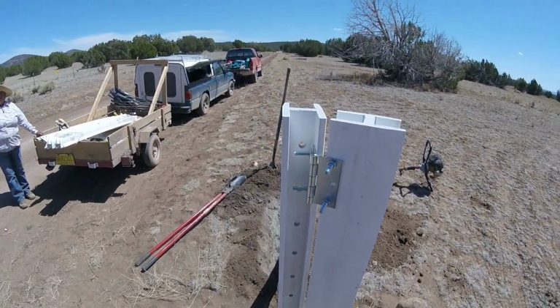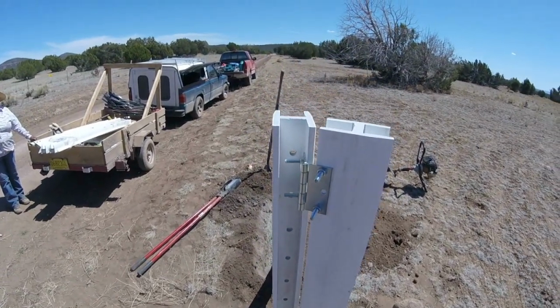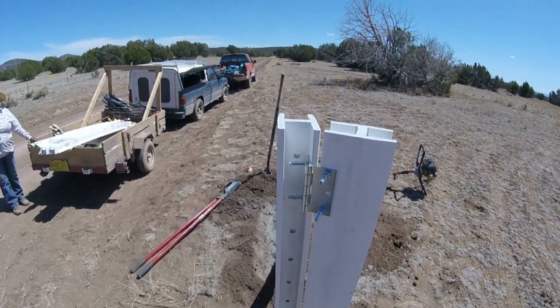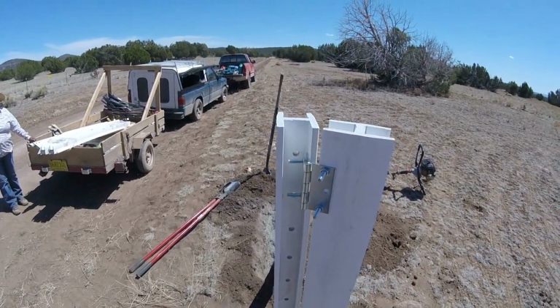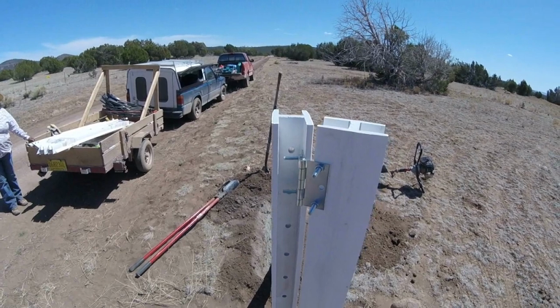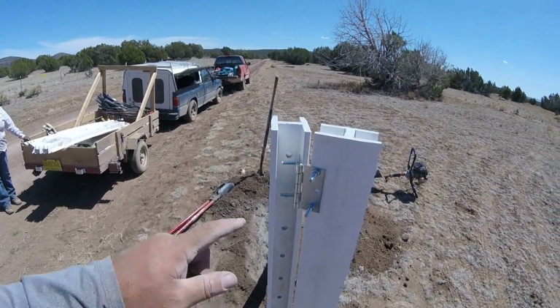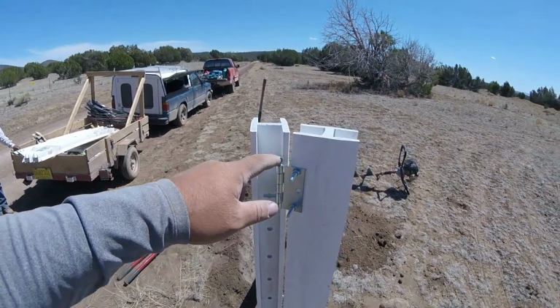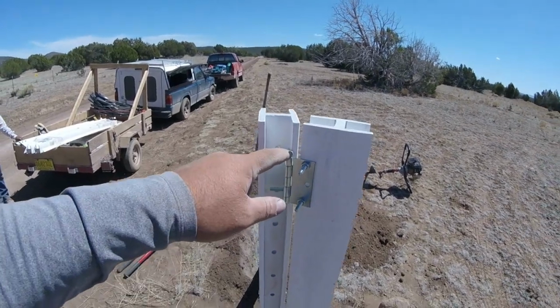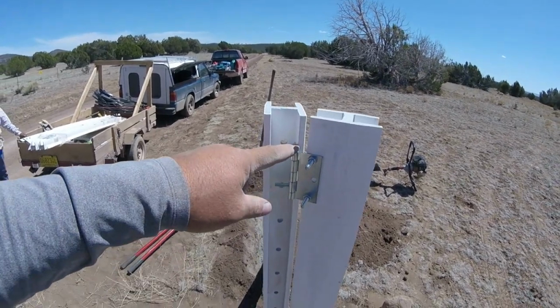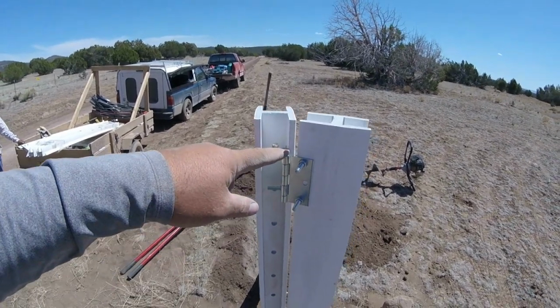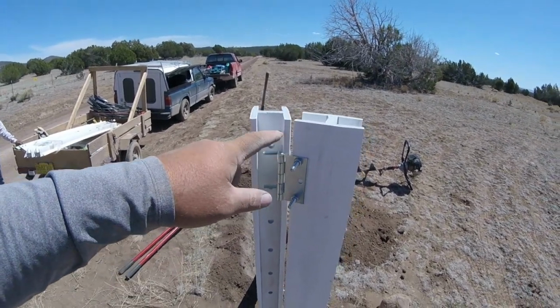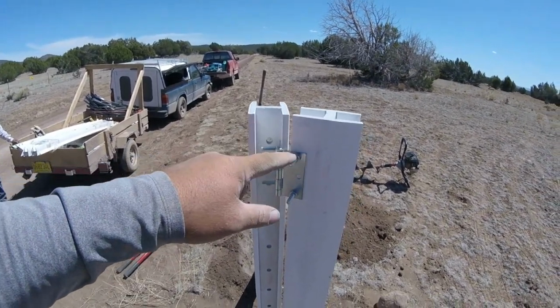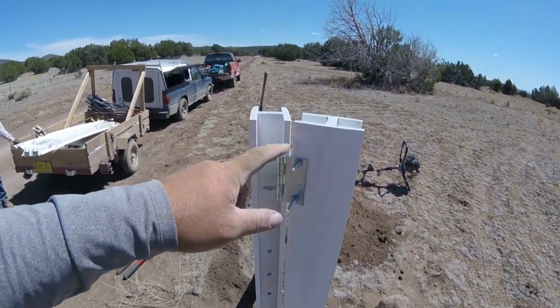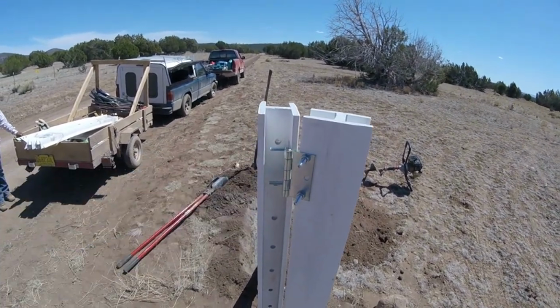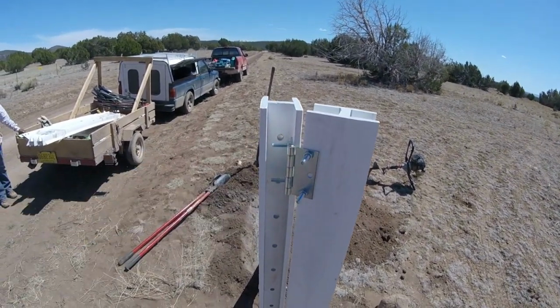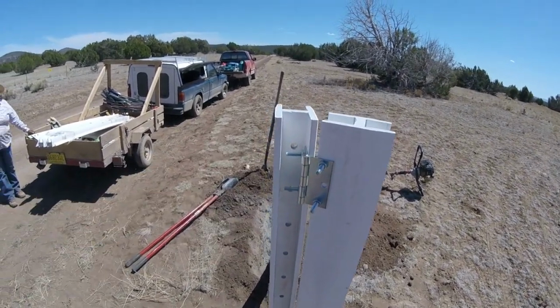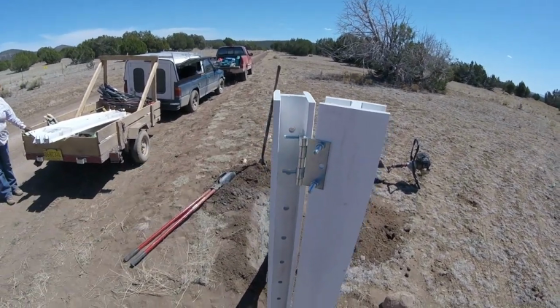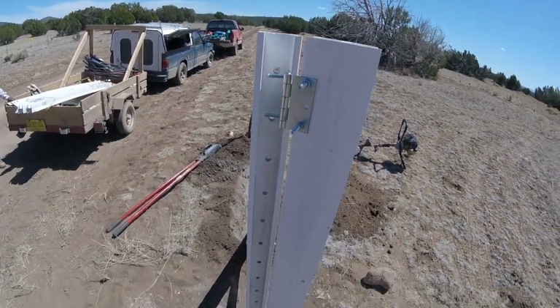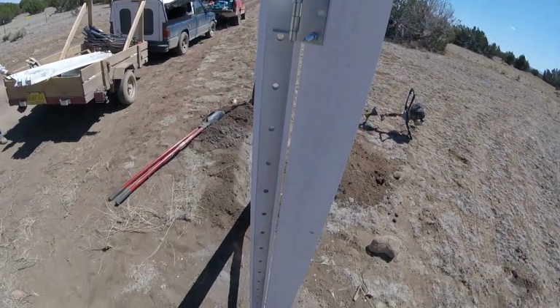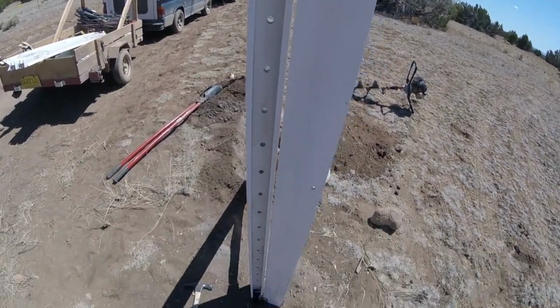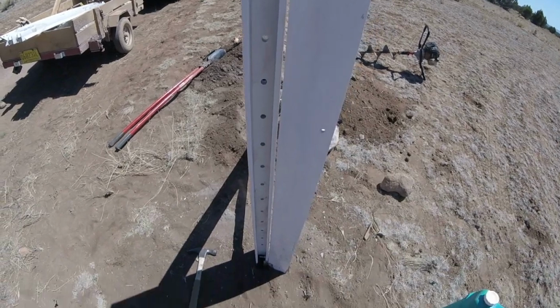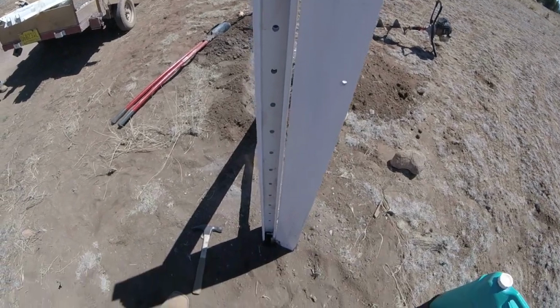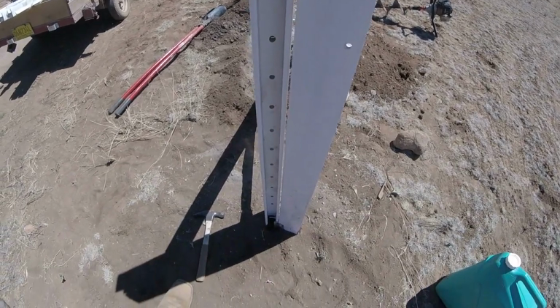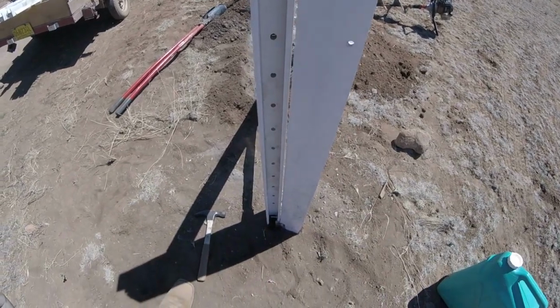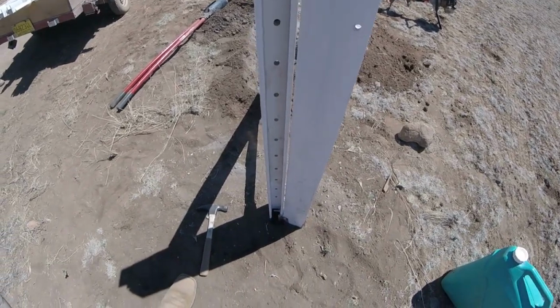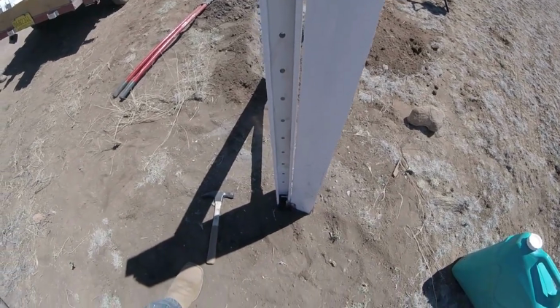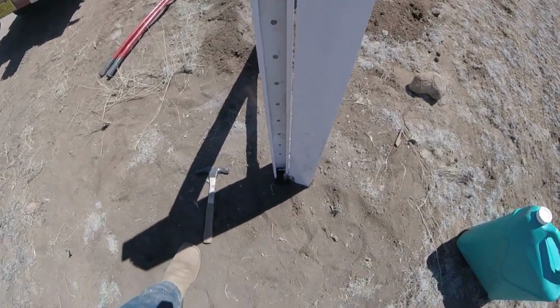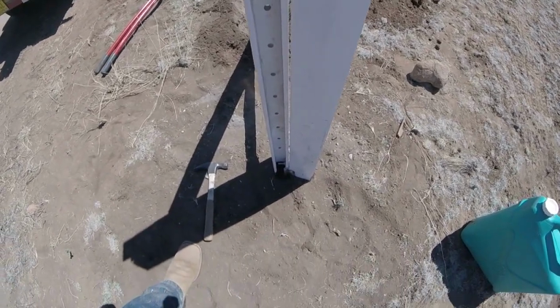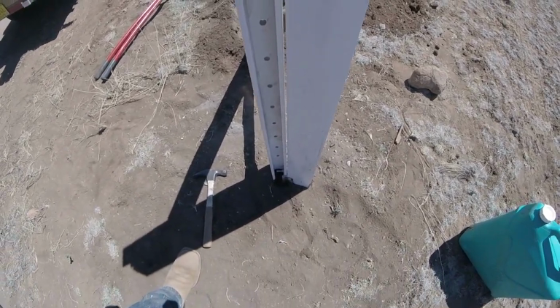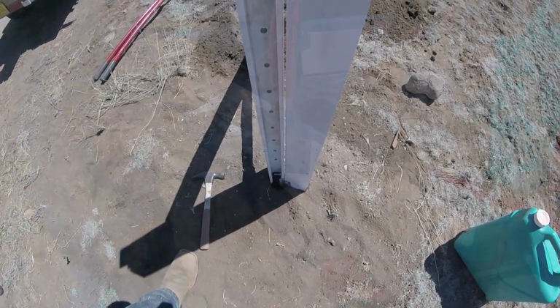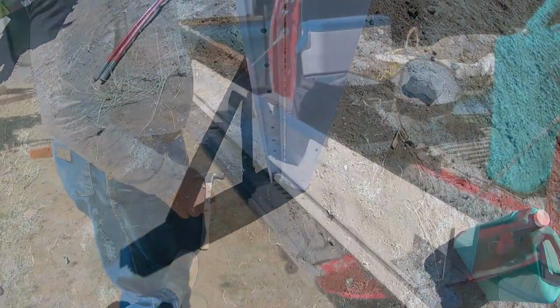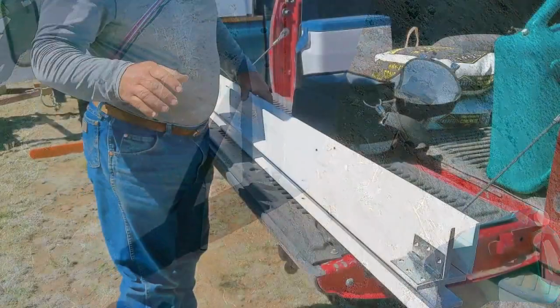Works really well. These hinges are about $3.99. Bolts are about 20 cents a piece. Perfect little fix.